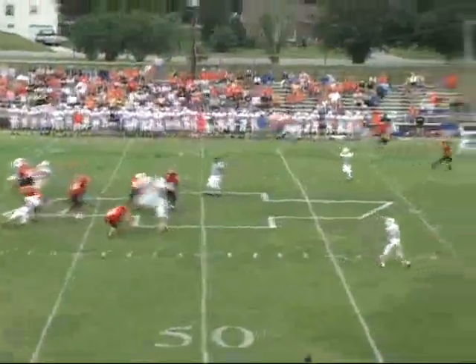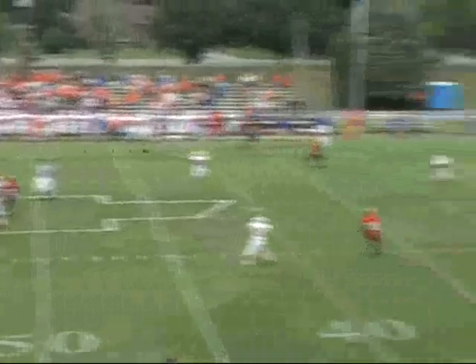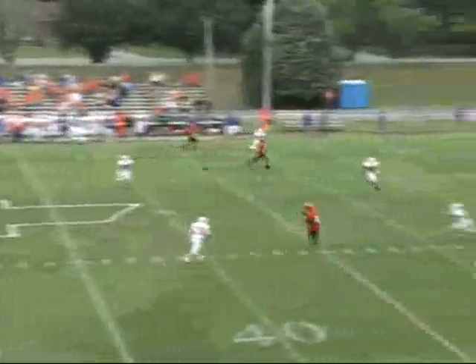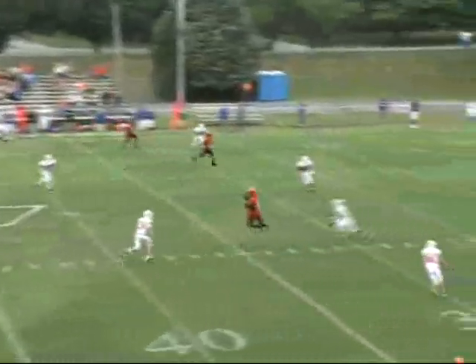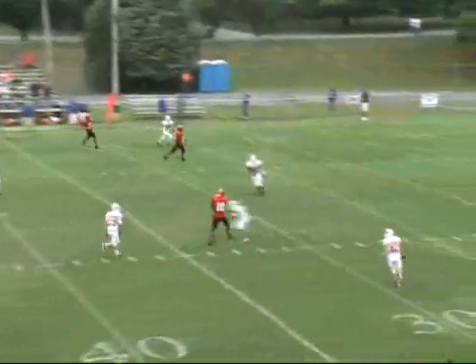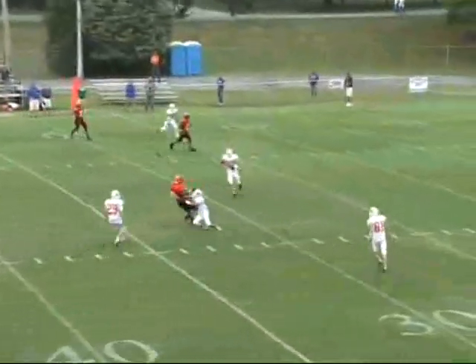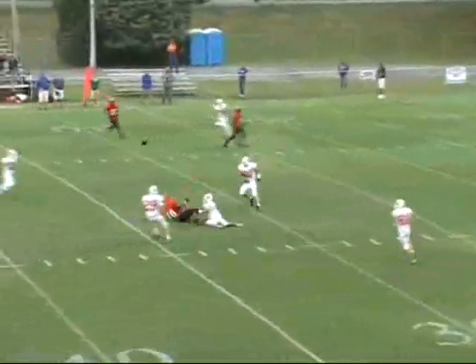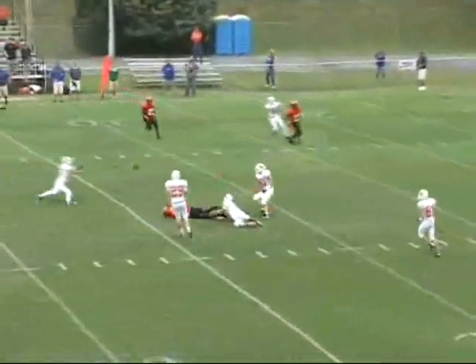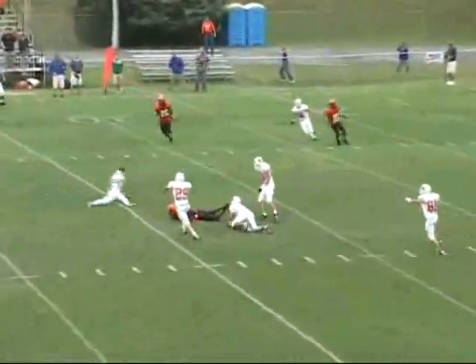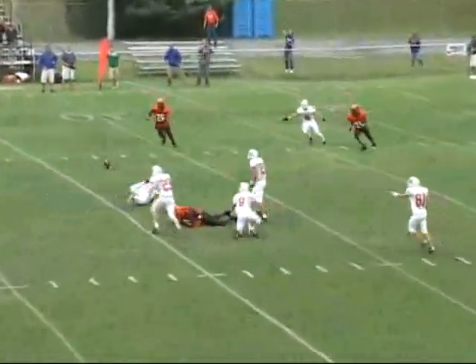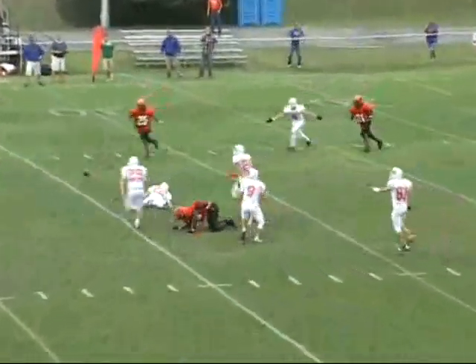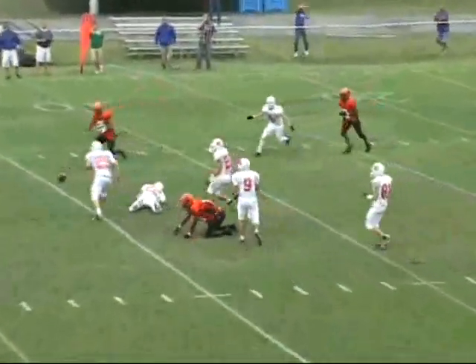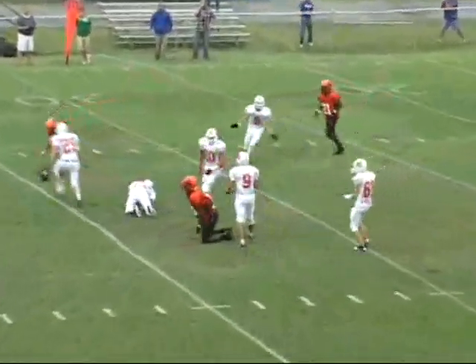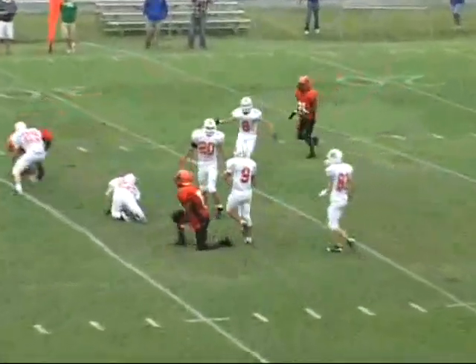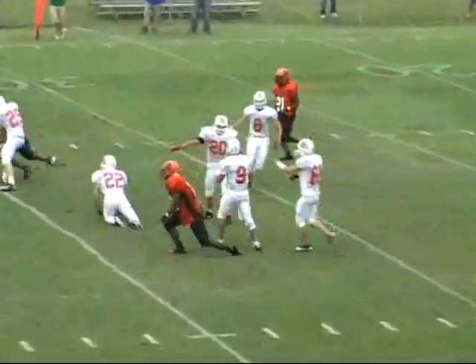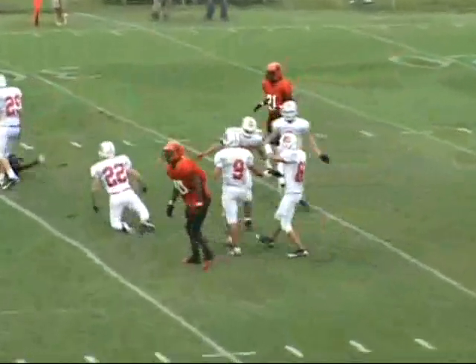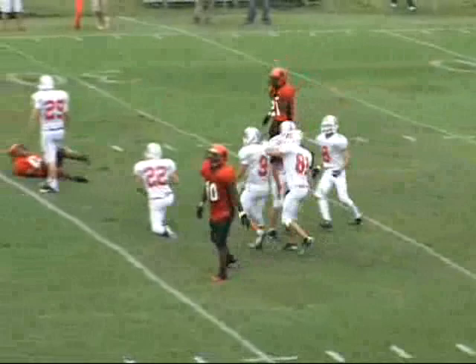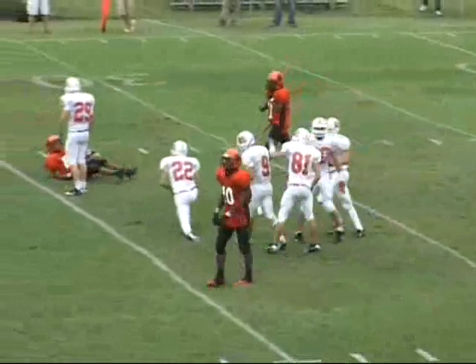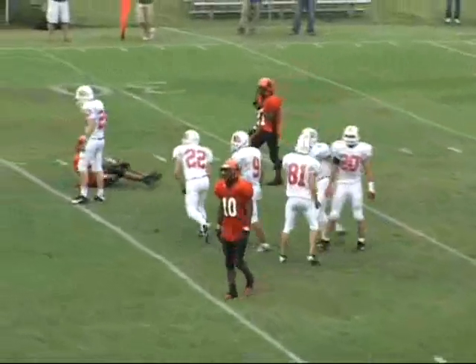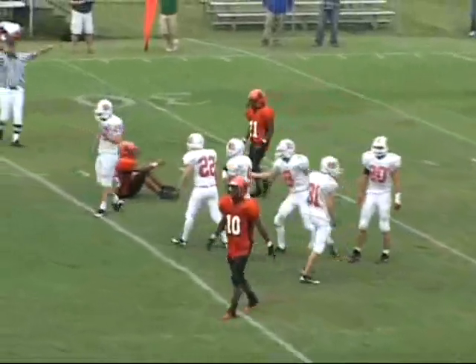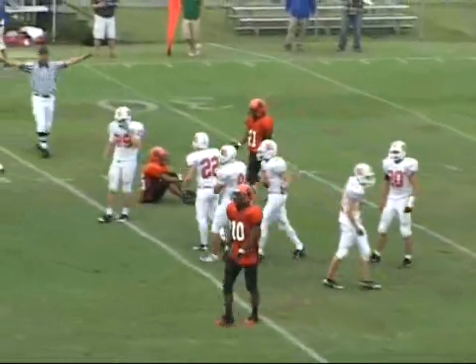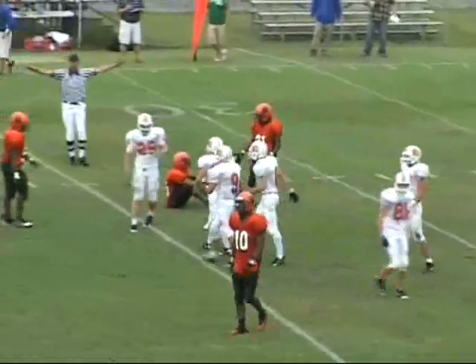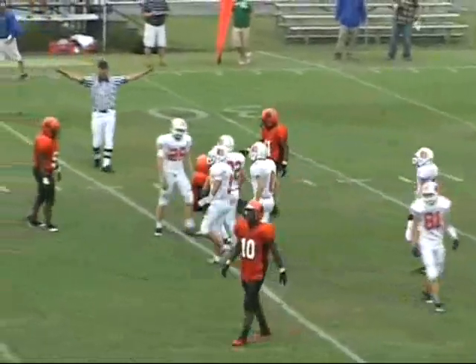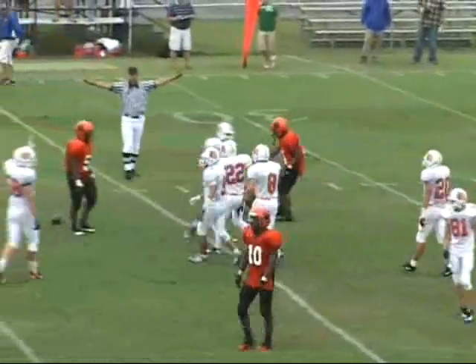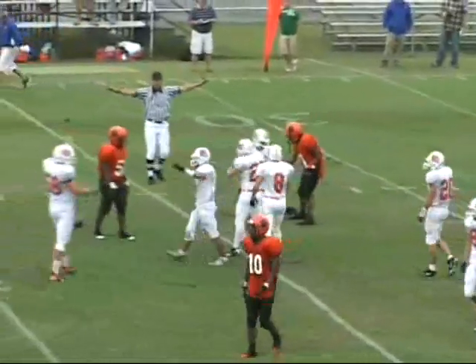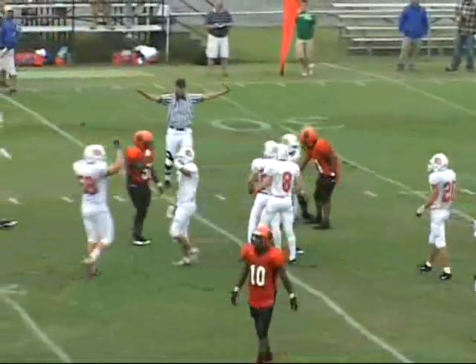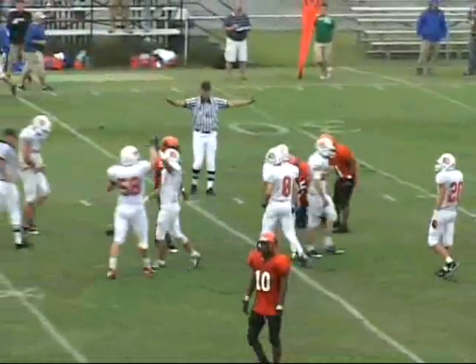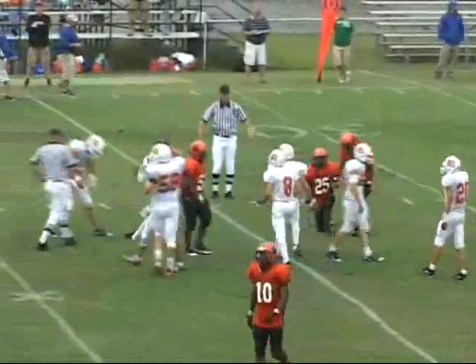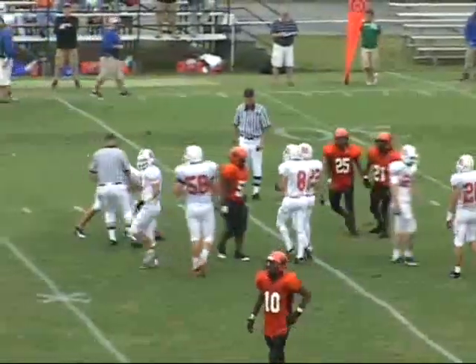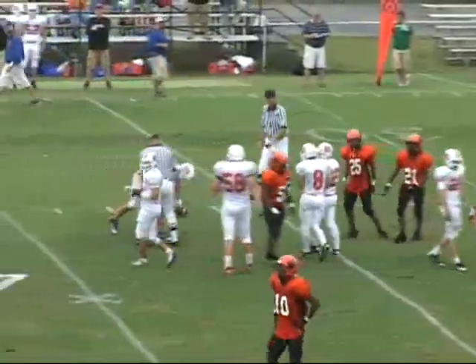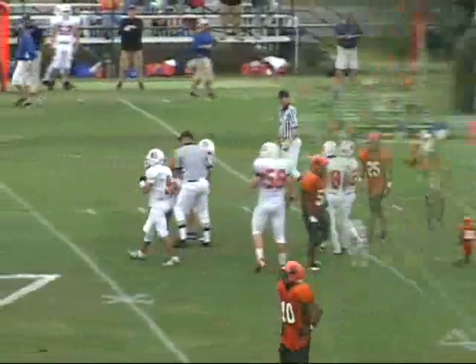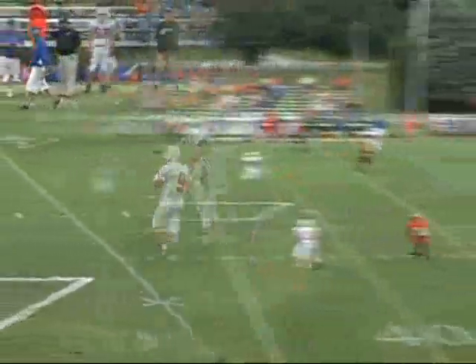Stewart sets, now he throws. The pass is complete to Dillard. Knocked away from him. Will they call that a fumble or an incomplete pass? They call it an incomplete pass. But Dillard was absolutely rocked as that ball comes.